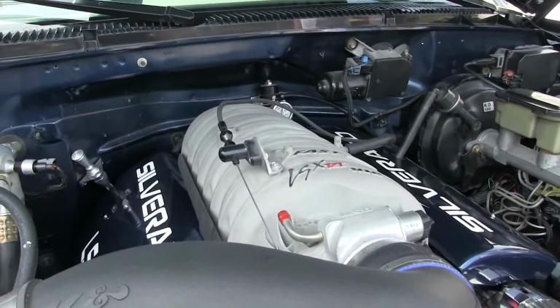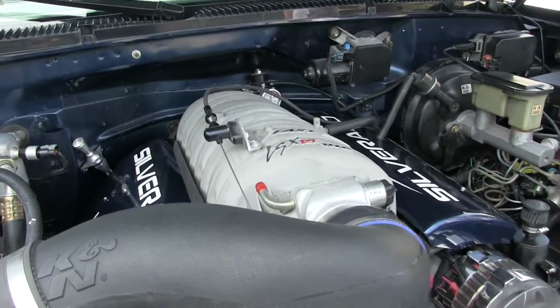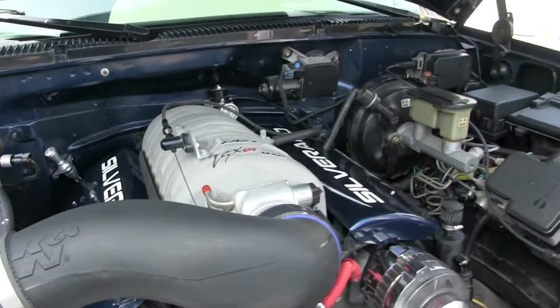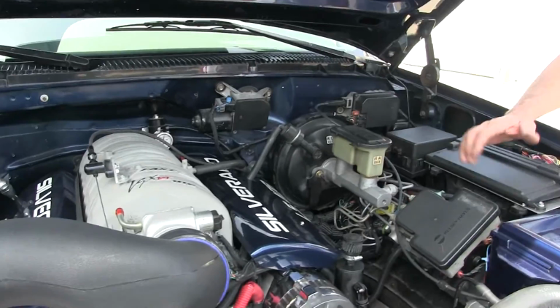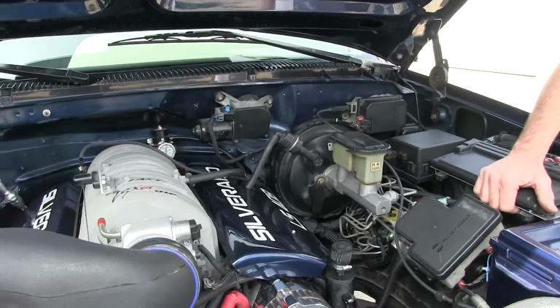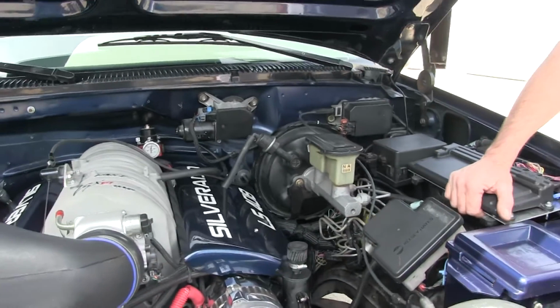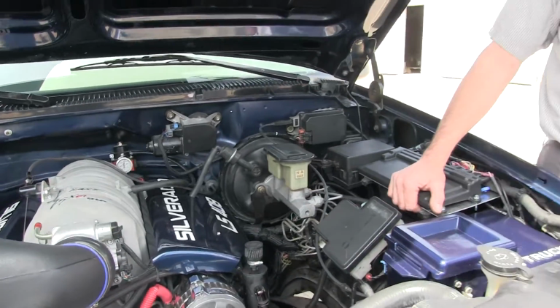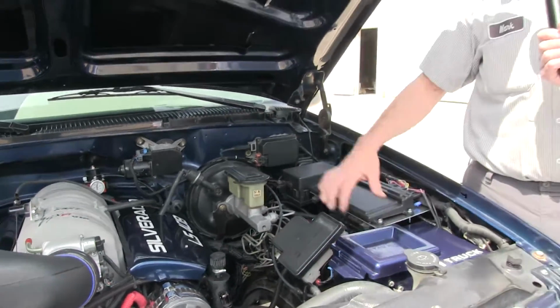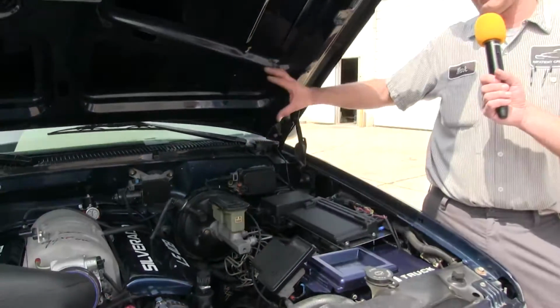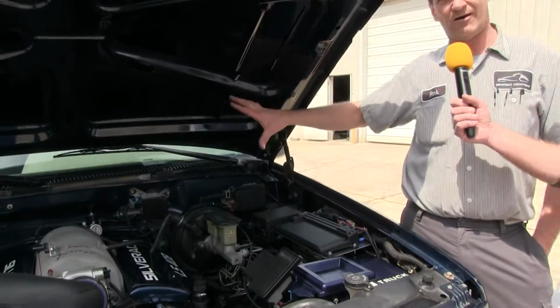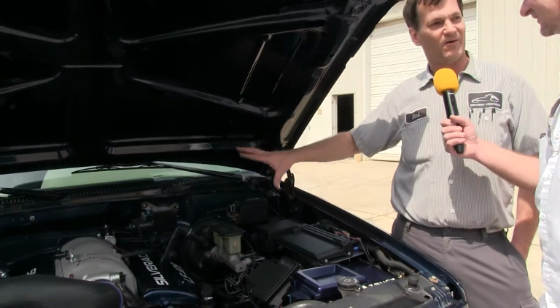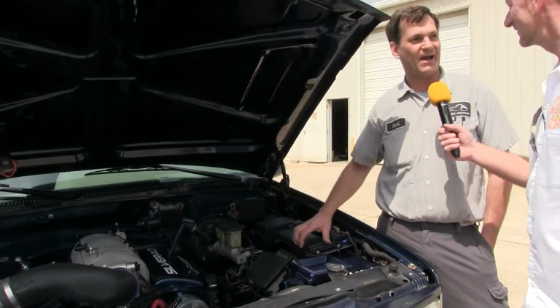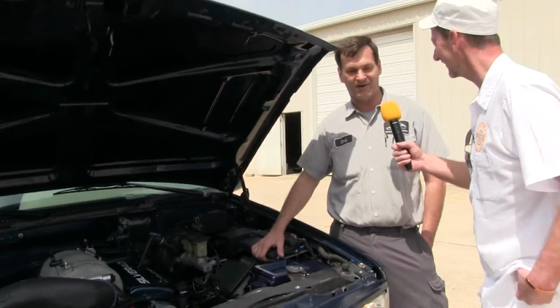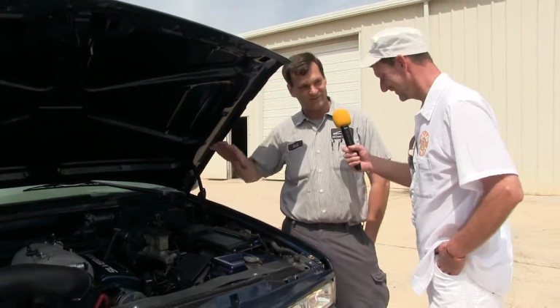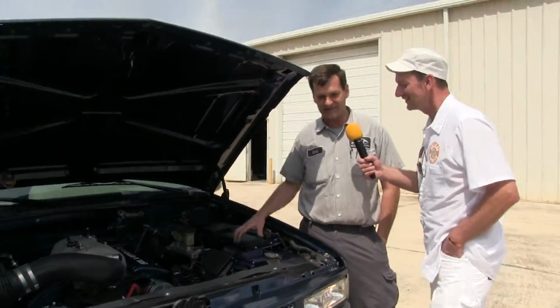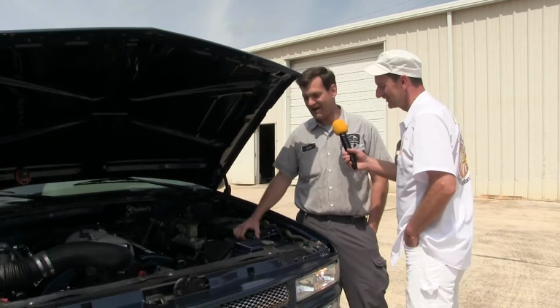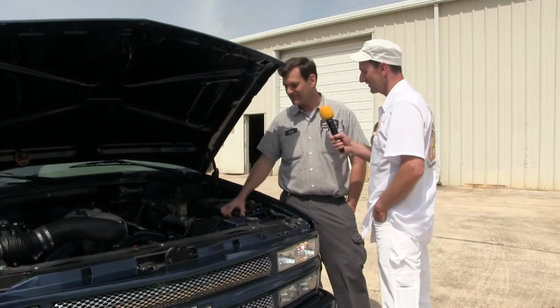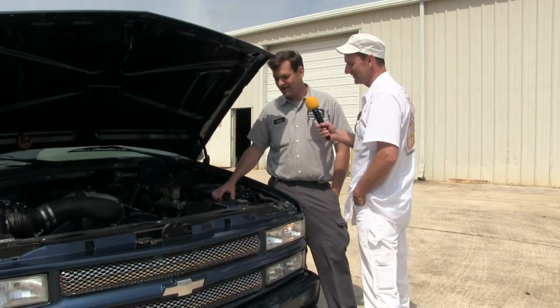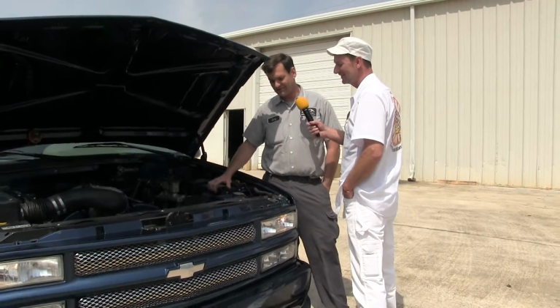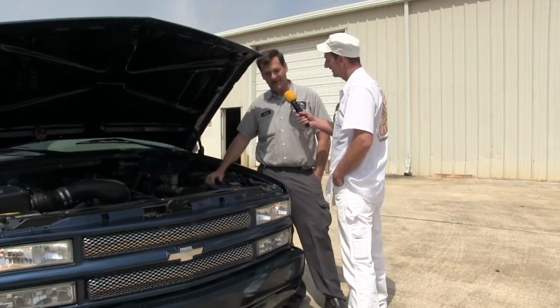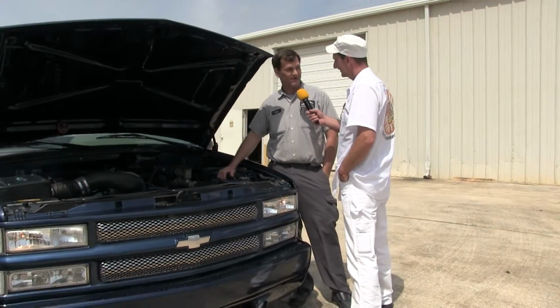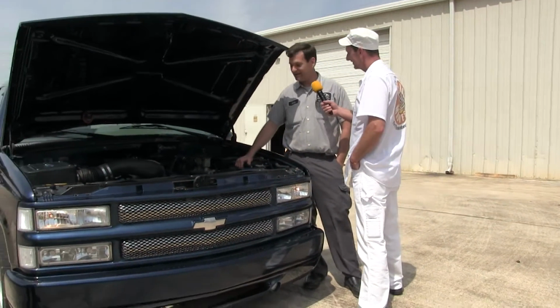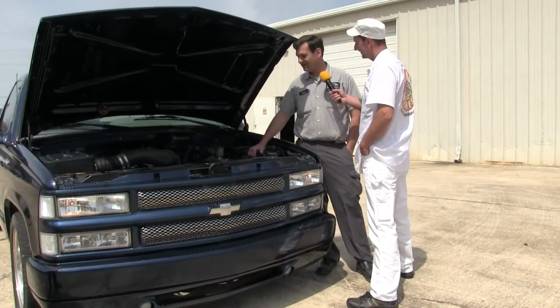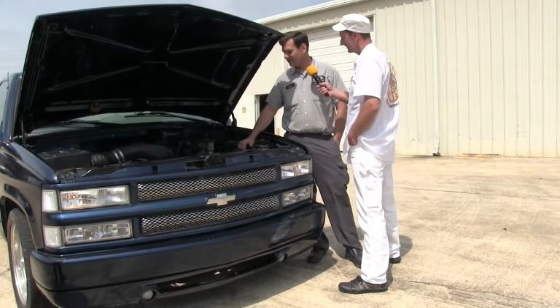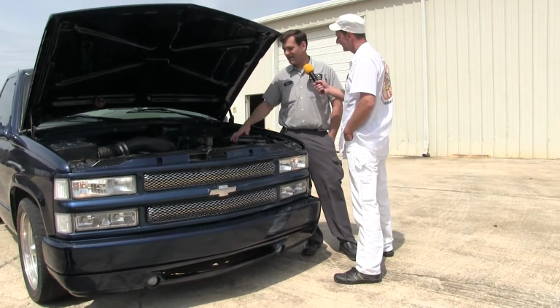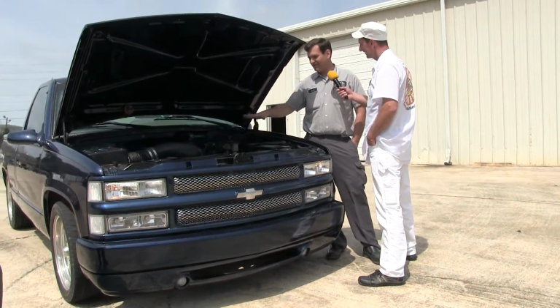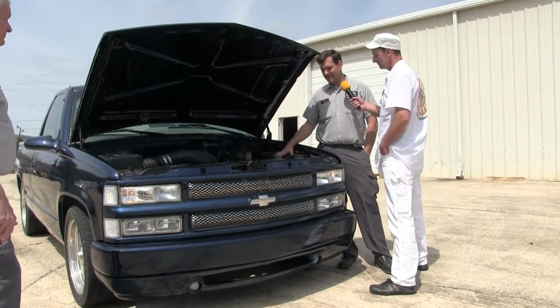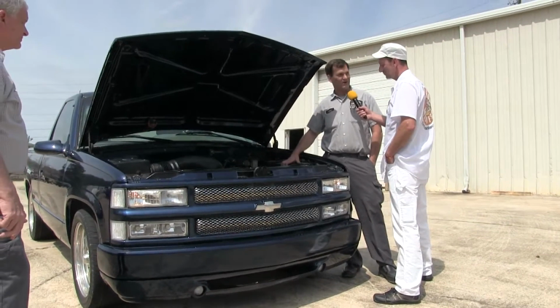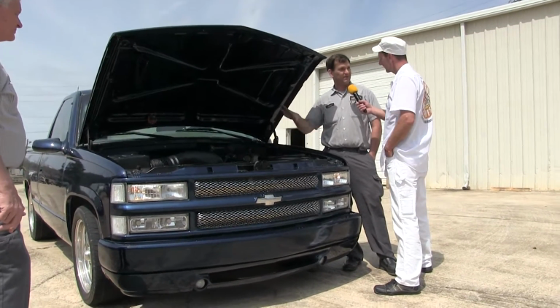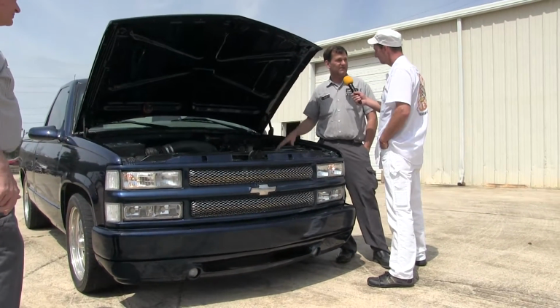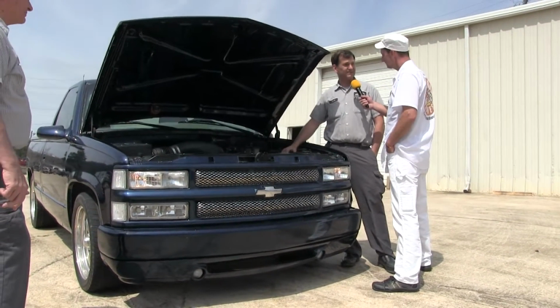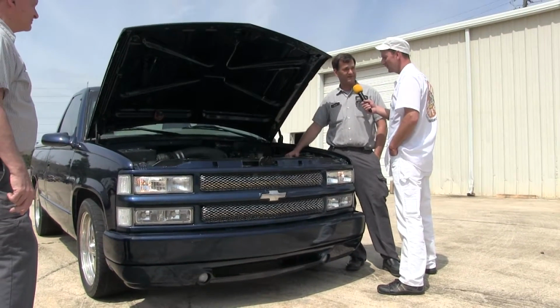It features our 4L80 transmission, it's got the ladder bar hookup on the back, and that allows the truck to have some traction. It's got some drag radials on it, and we're putting the finishing touches on it — been doing the dyno tuning and stuff like that.